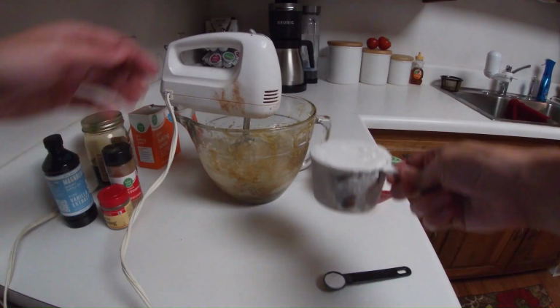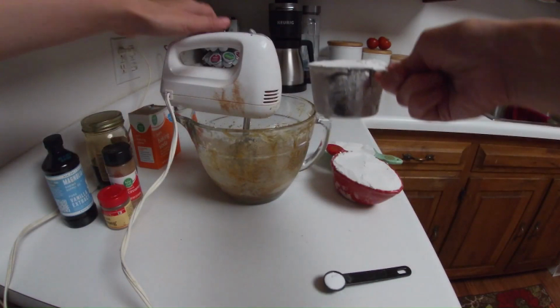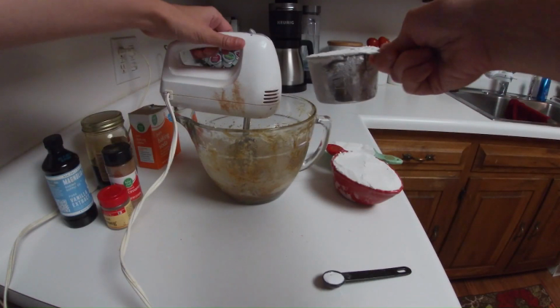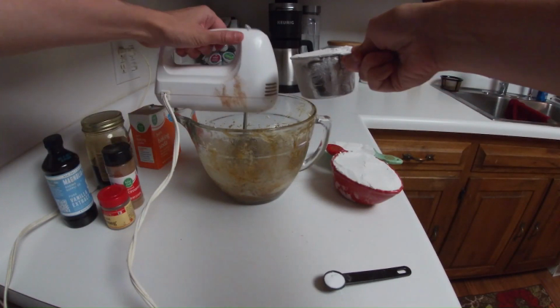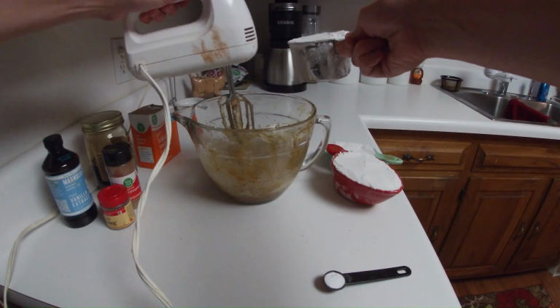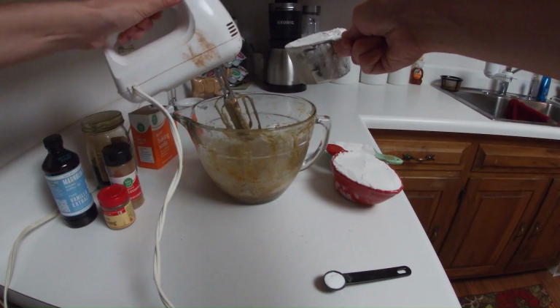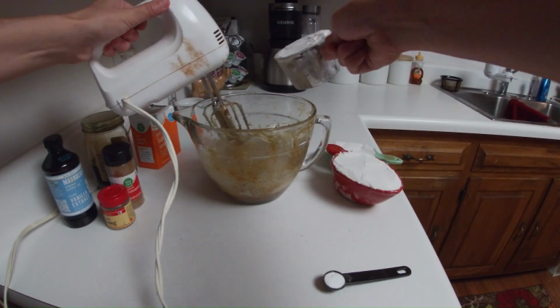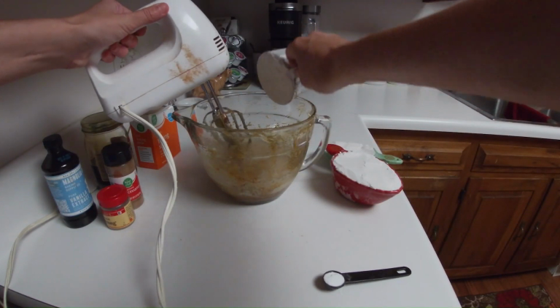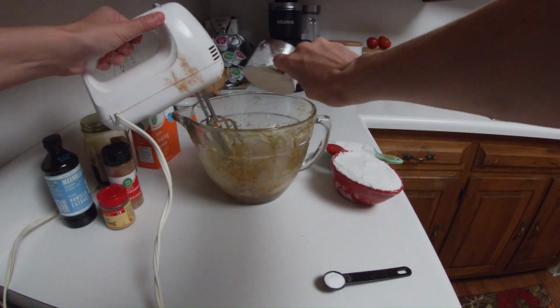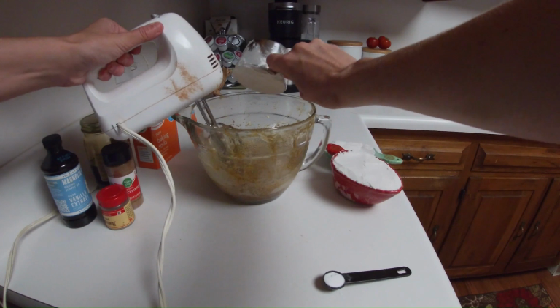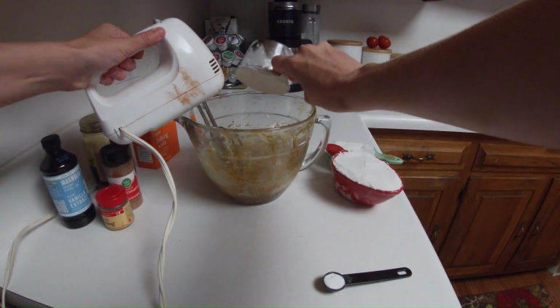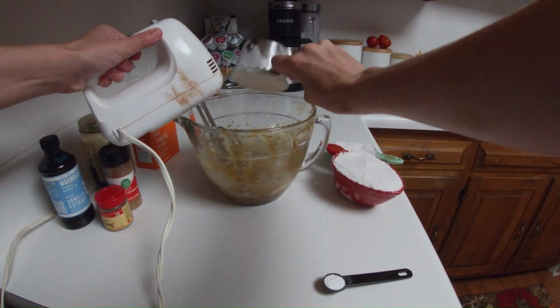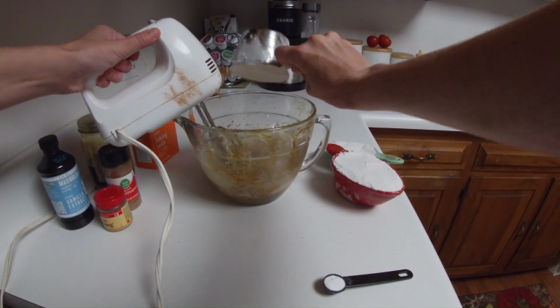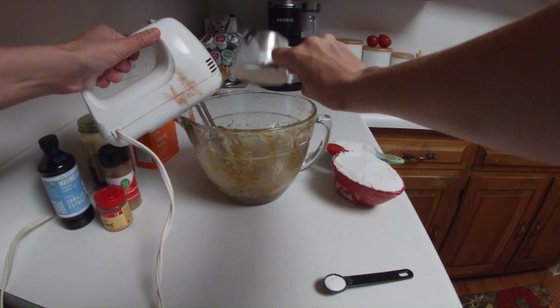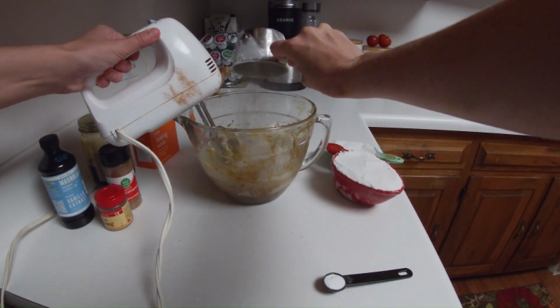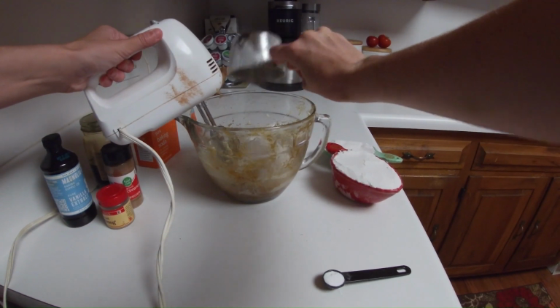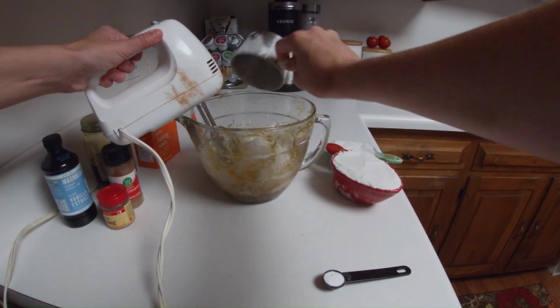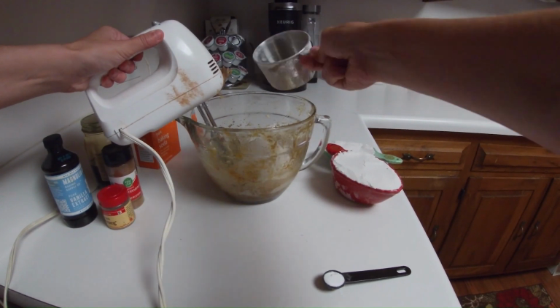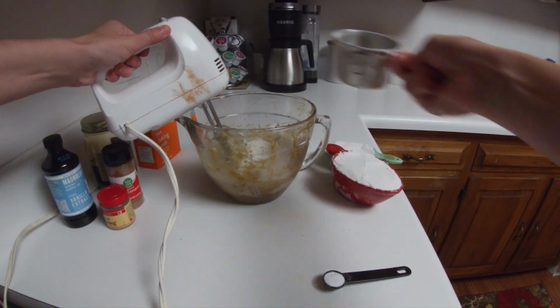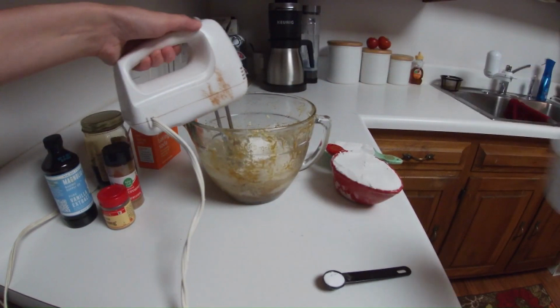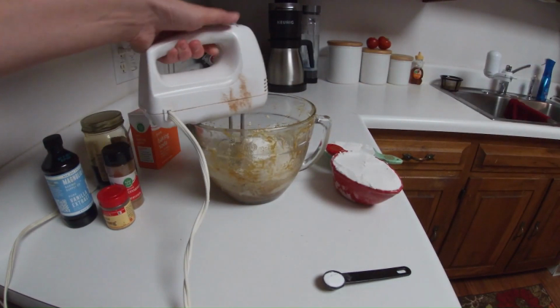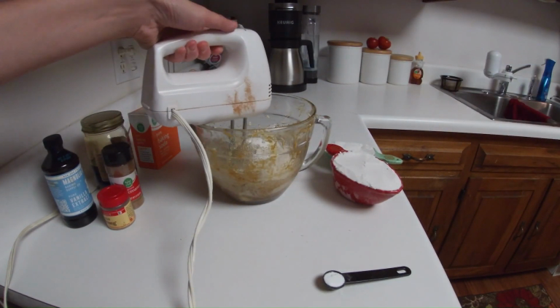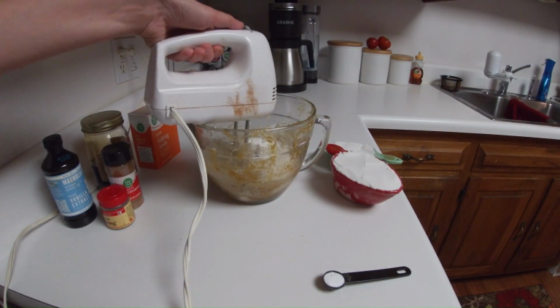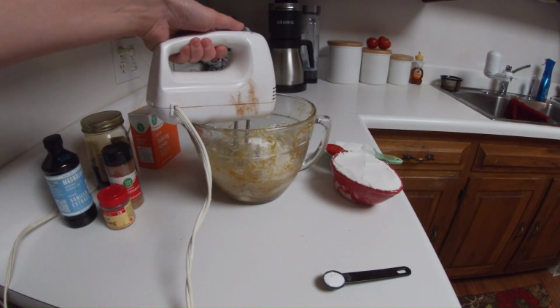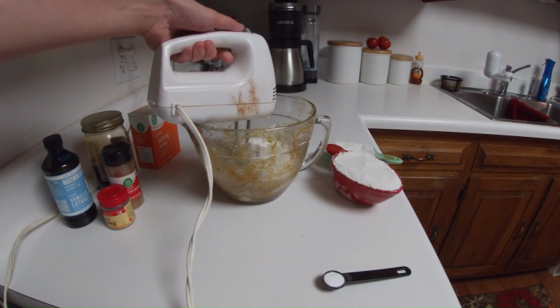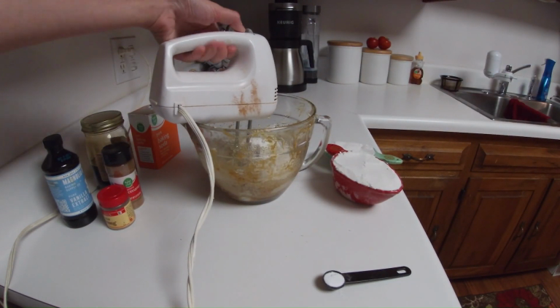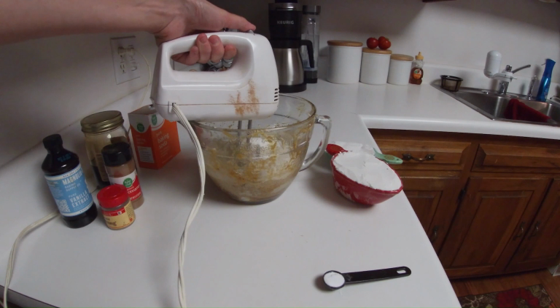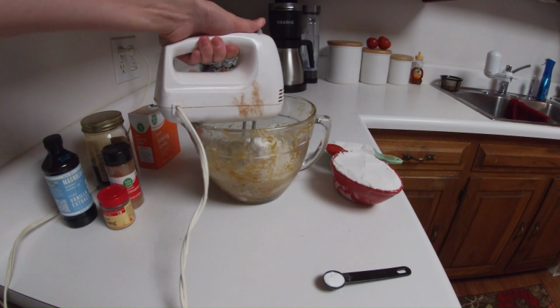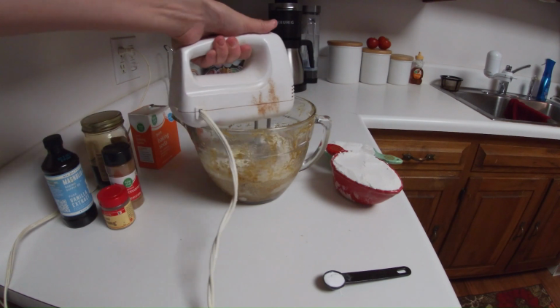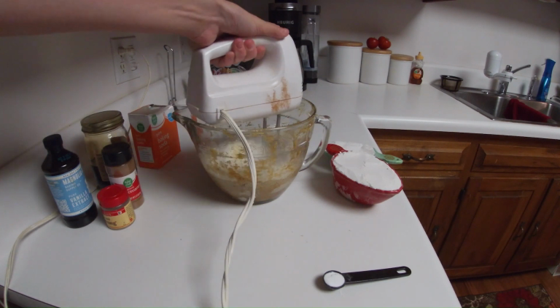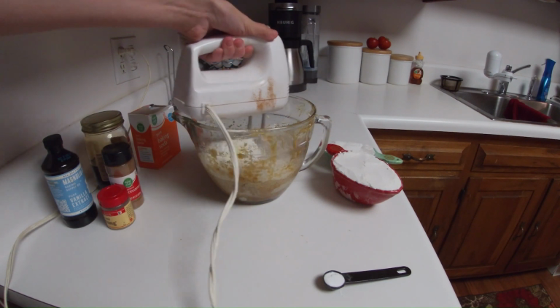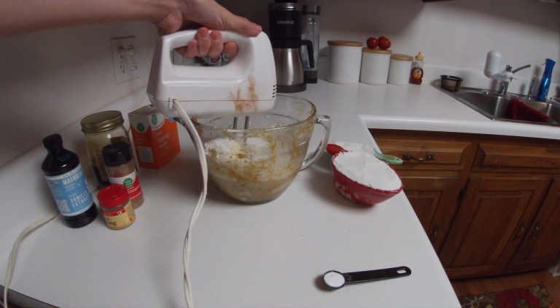Add in three and a half cups of all-purpose flour, a half a teaspoon of baking soda, and two tablespoons of fresh ginger.